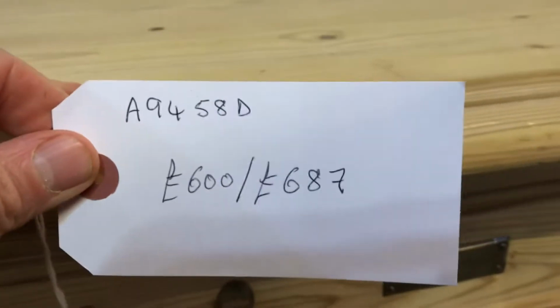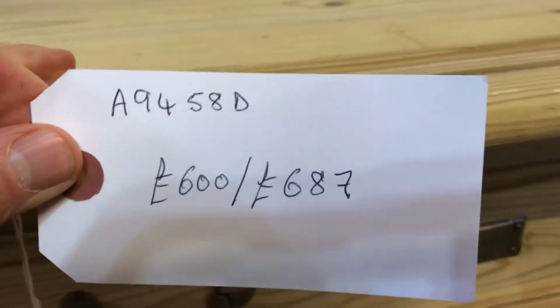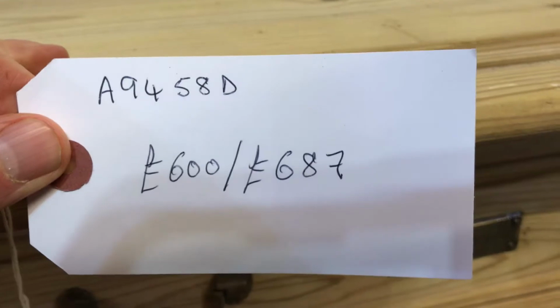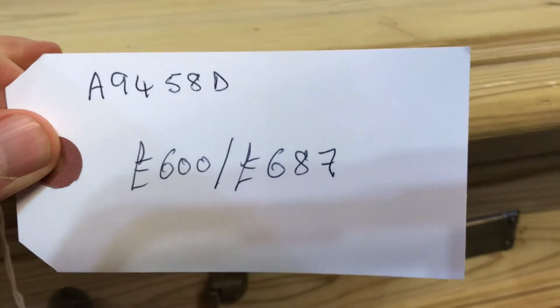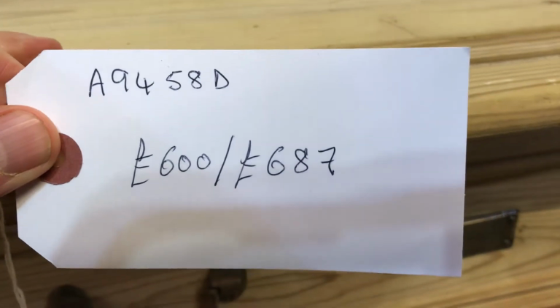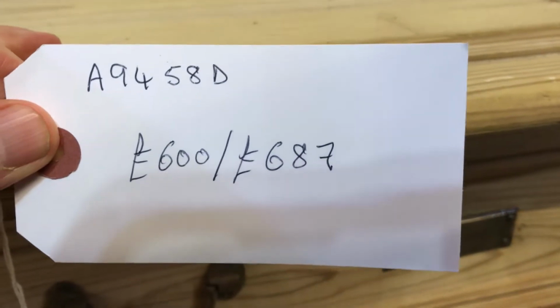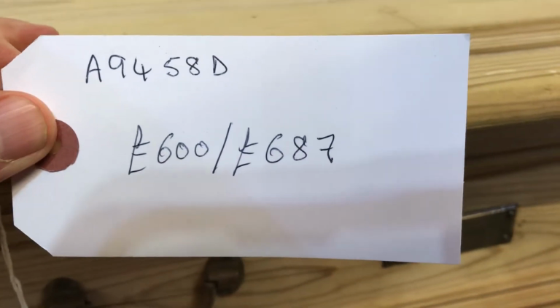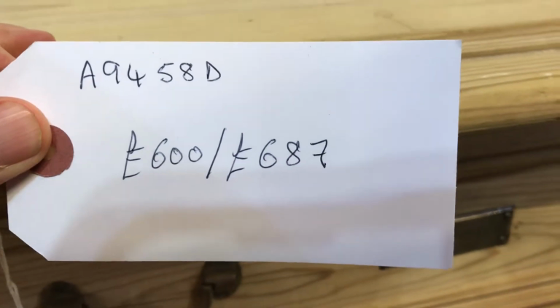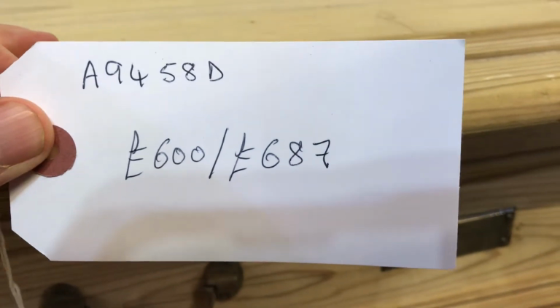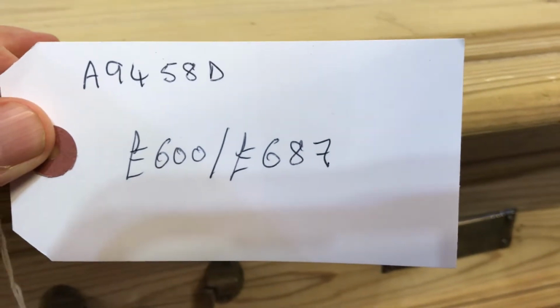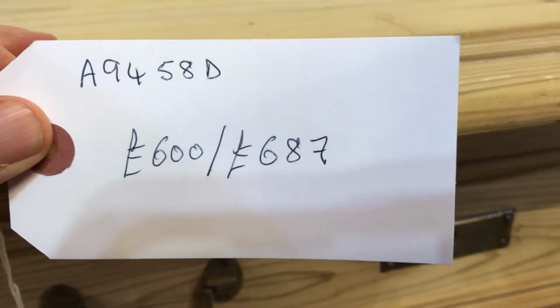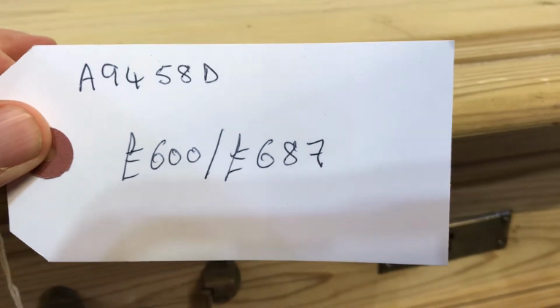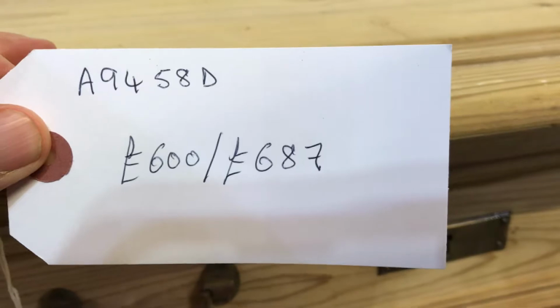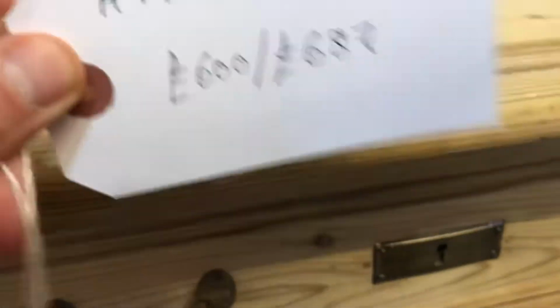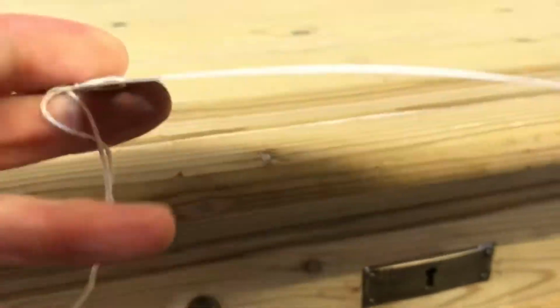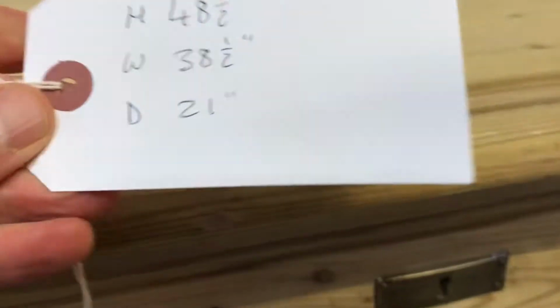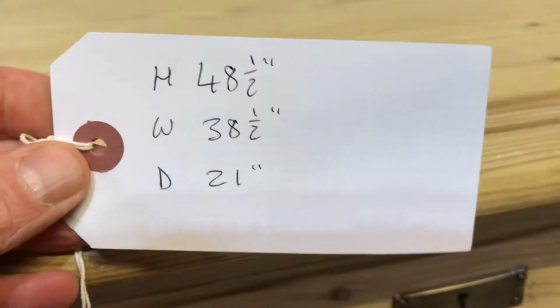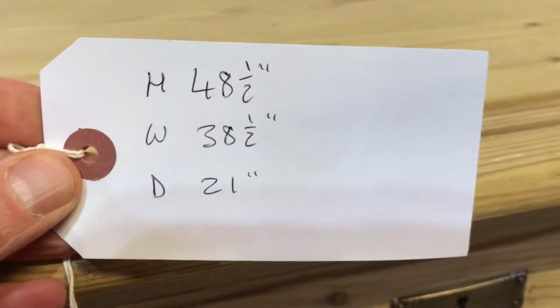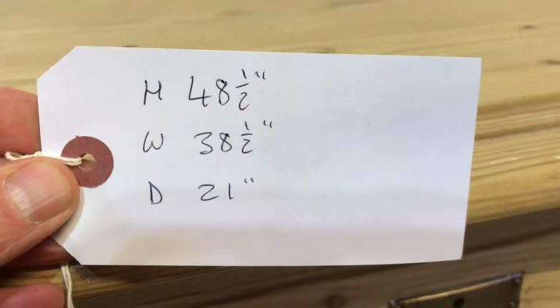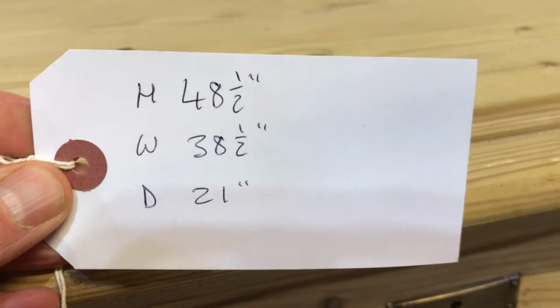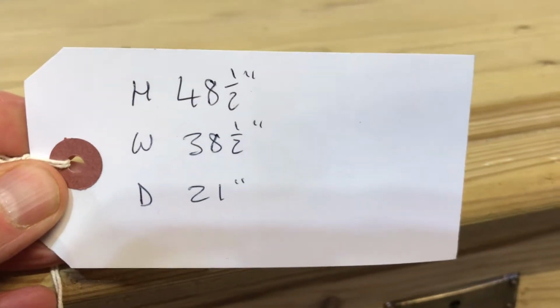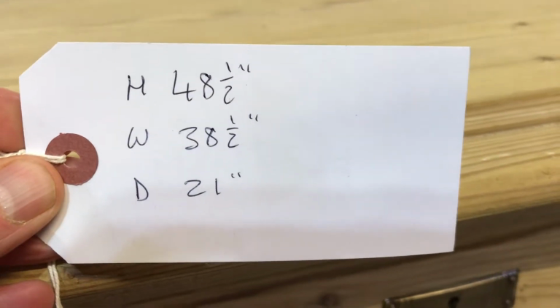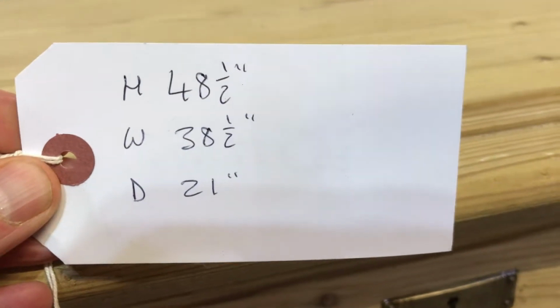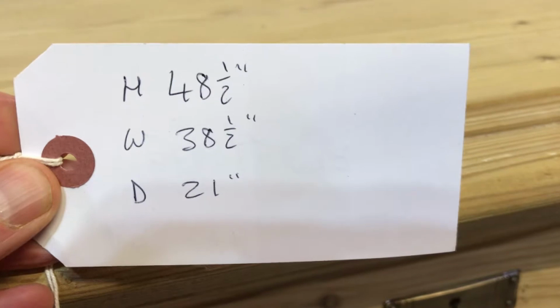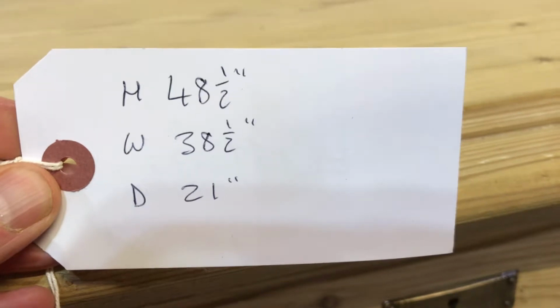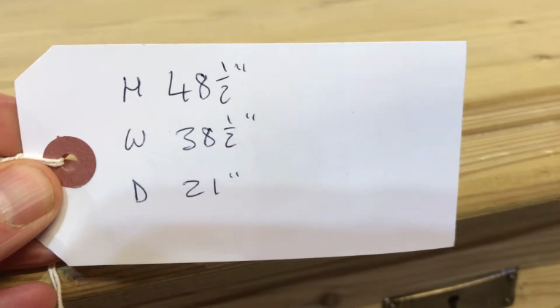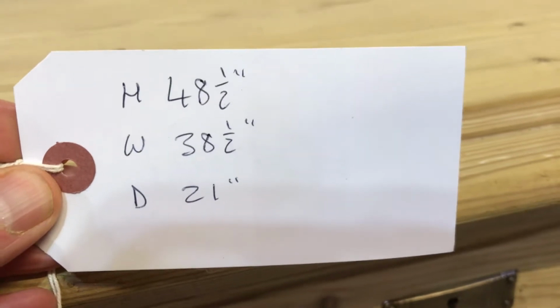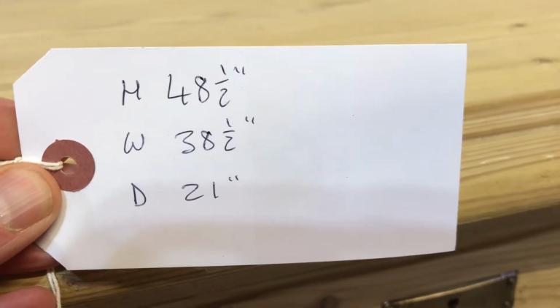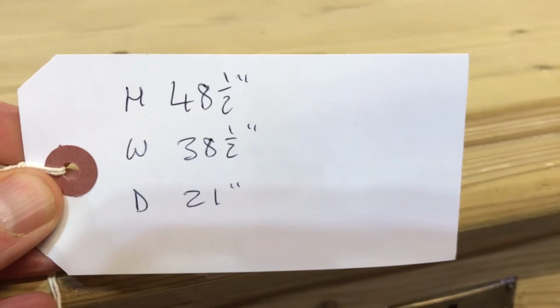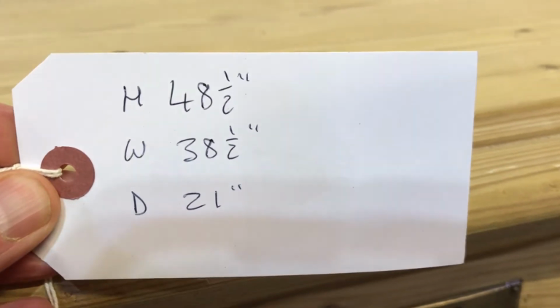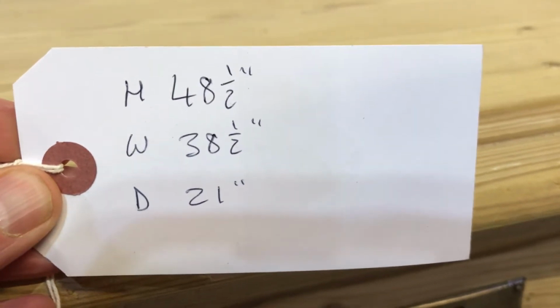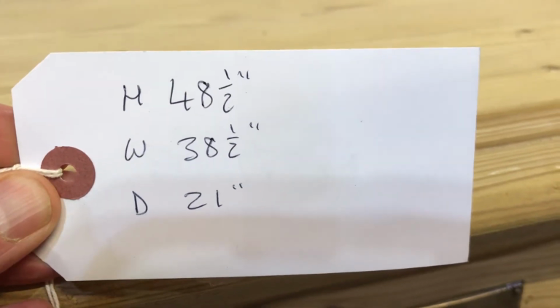Code number A9458D. The price is £600 as it is, or £687 if you'd like it waxed. The height is 48 and a half inches, the width 38 and a half at the widest point, and at the deepest point it's 21 inches.